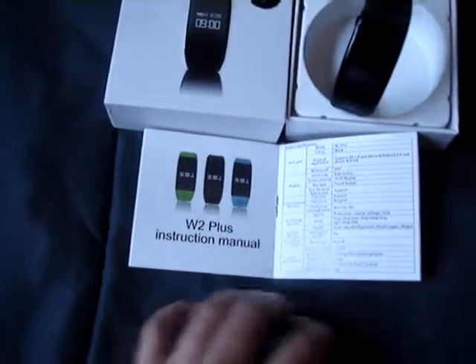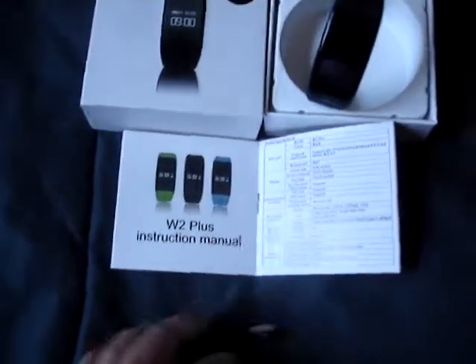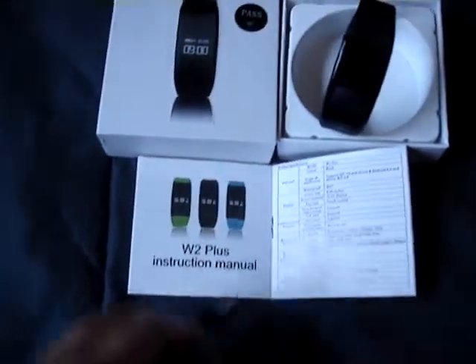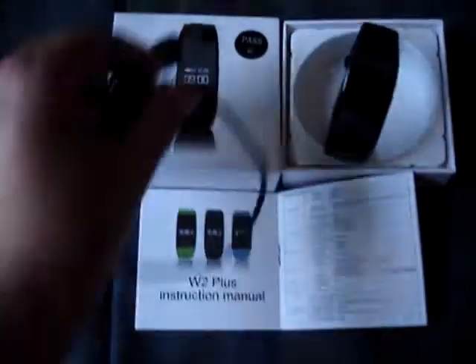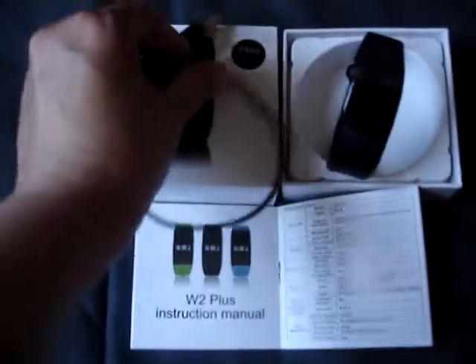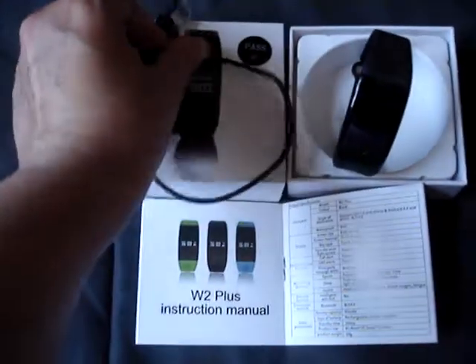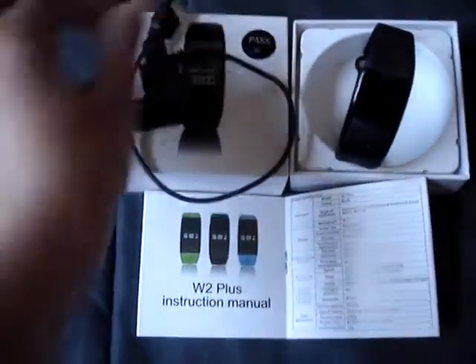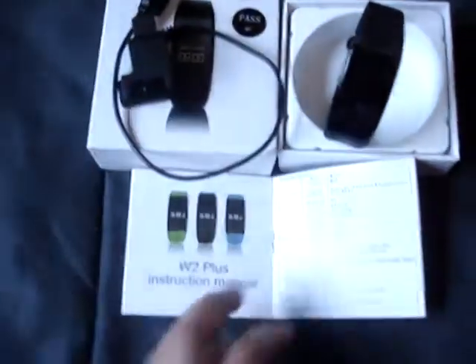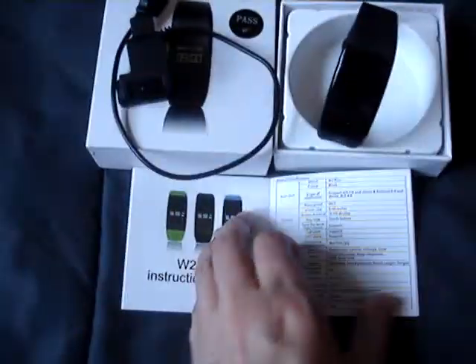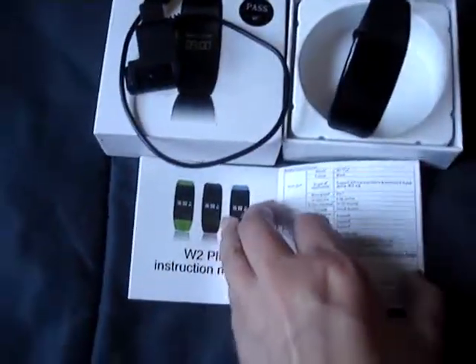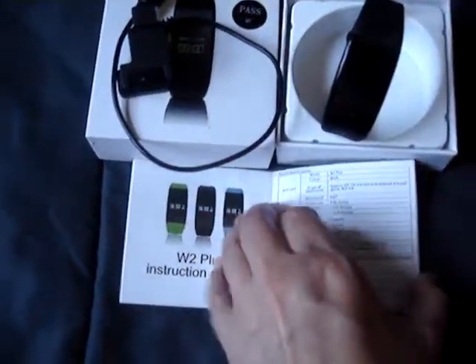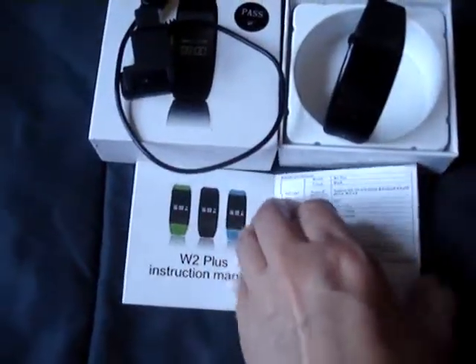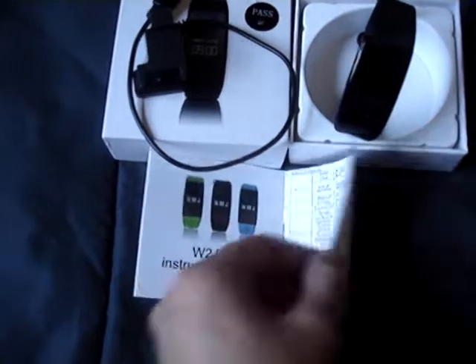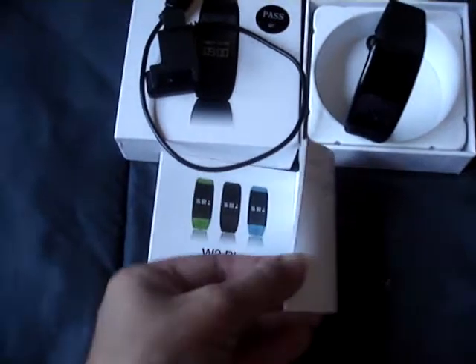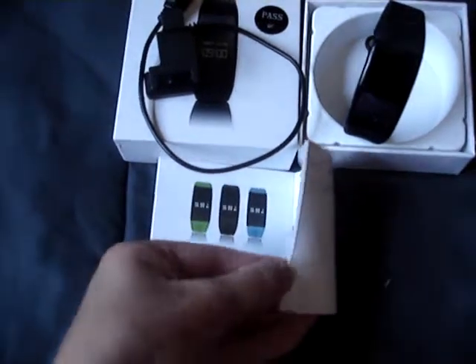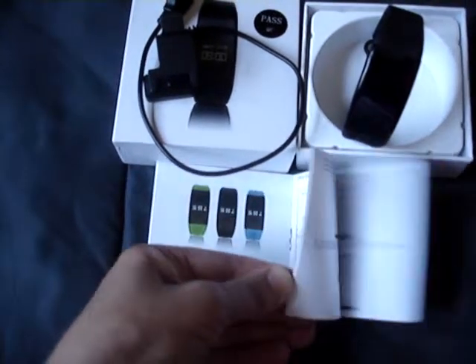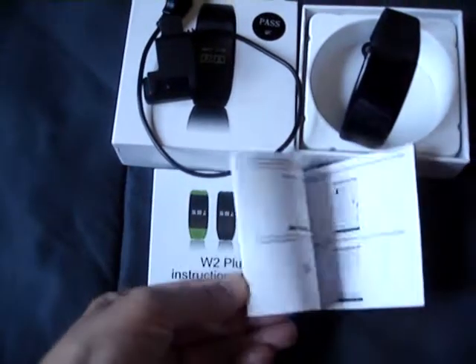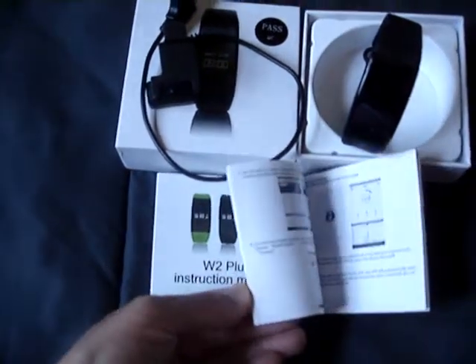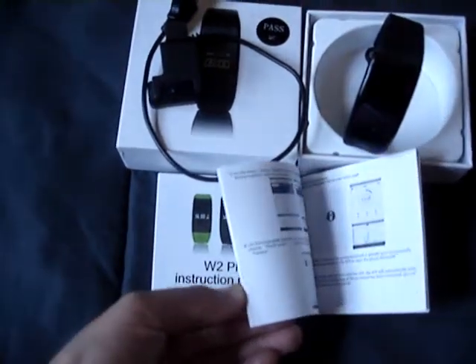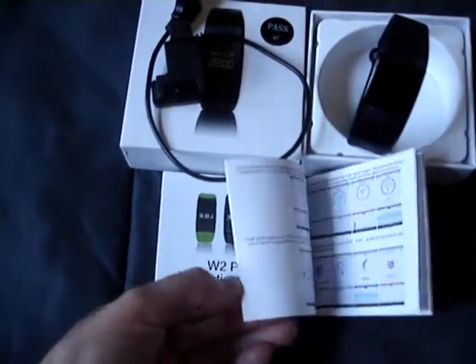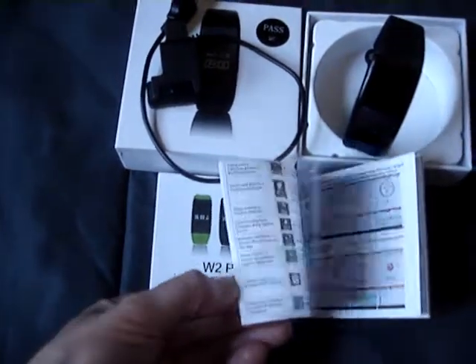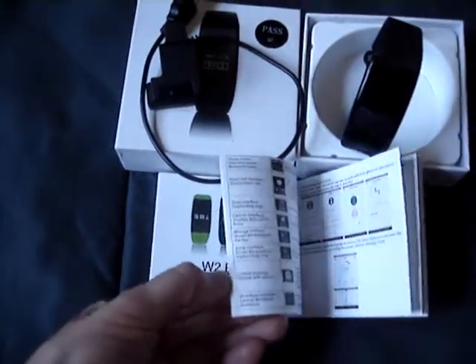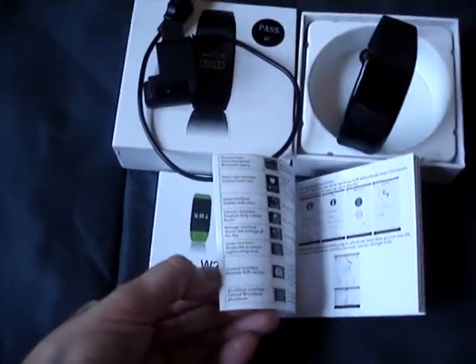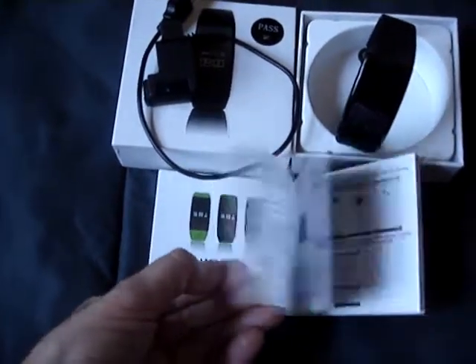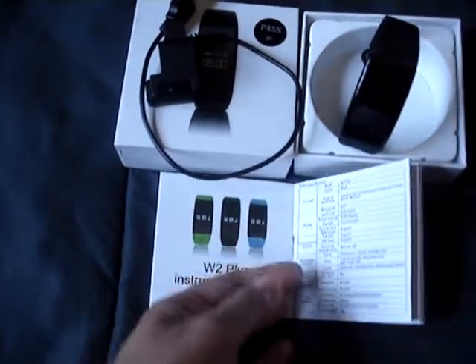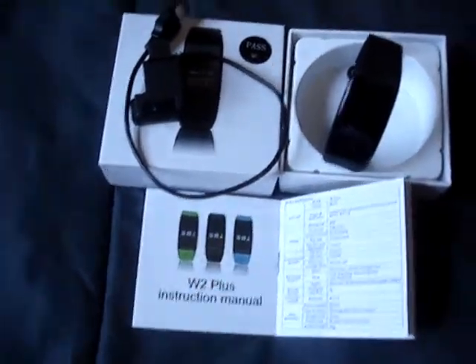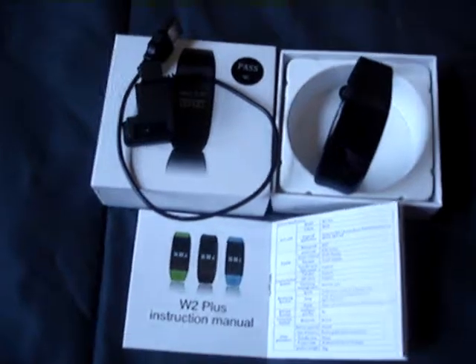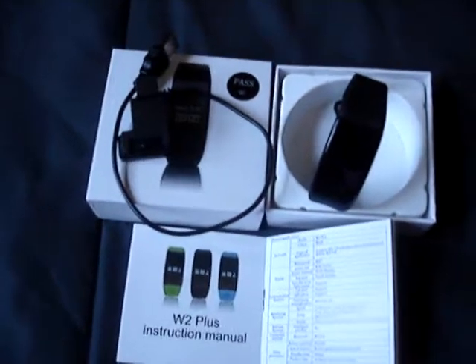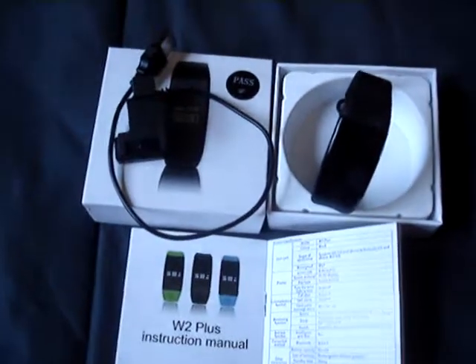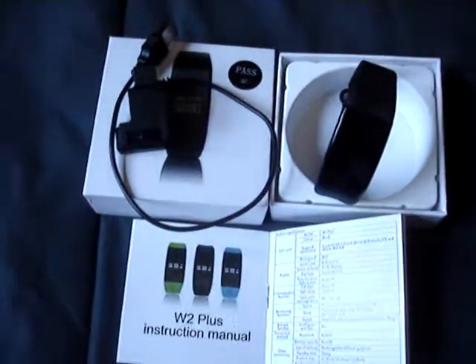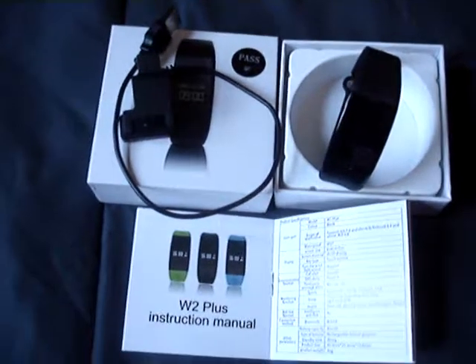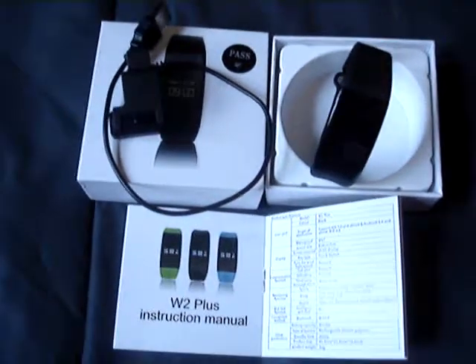It lasts quite a while on one charge, and it comes with the instruction booklet here, so it shows you everything that you can do with the bracelet. Really nice, really awesome. I enjoy it.